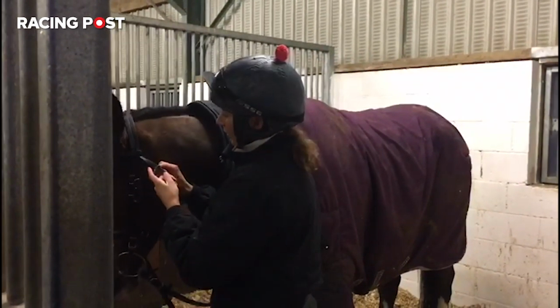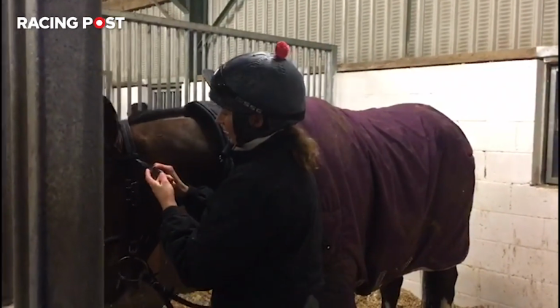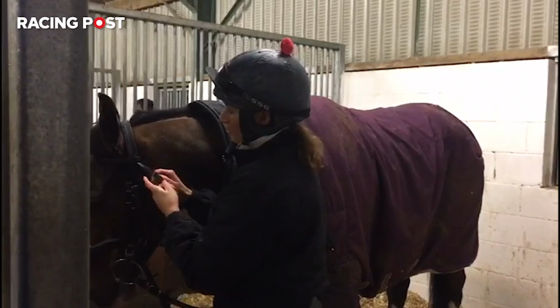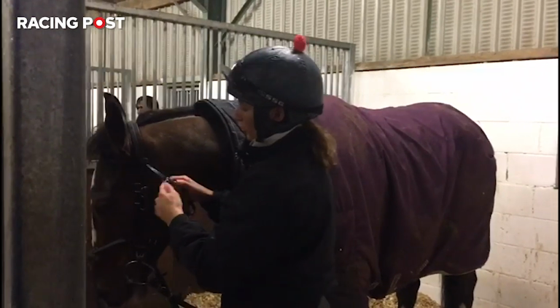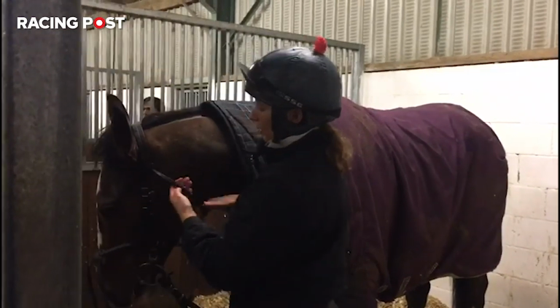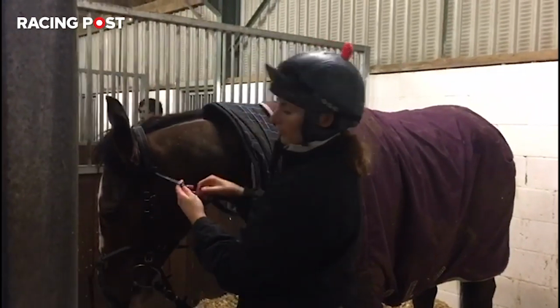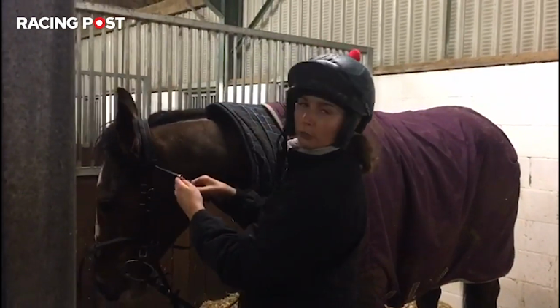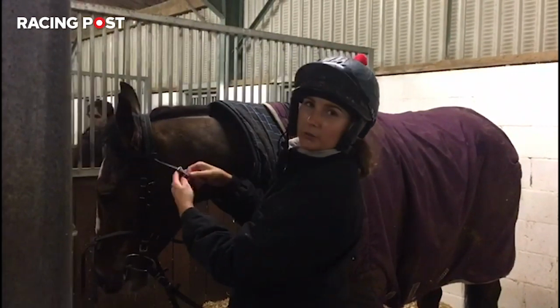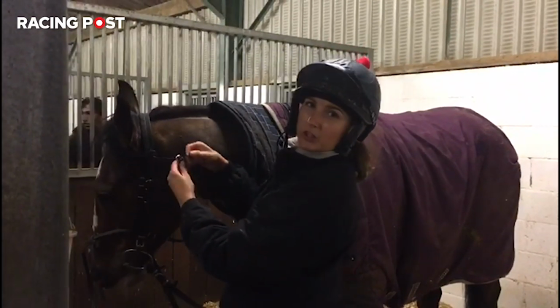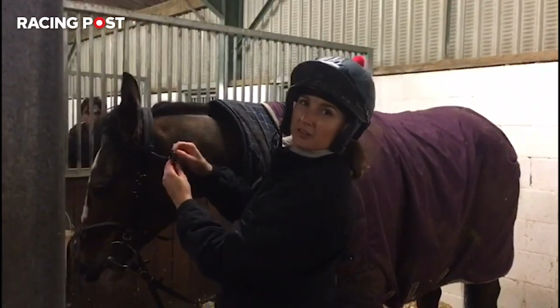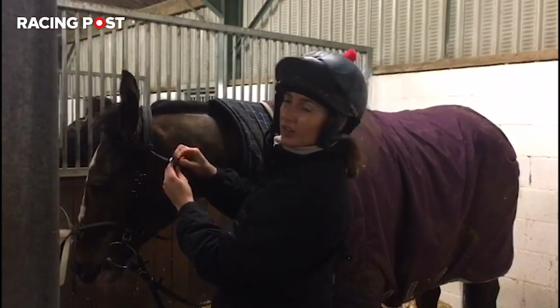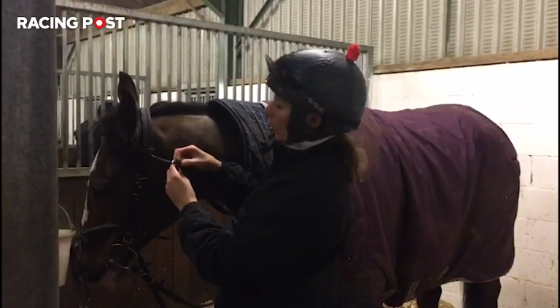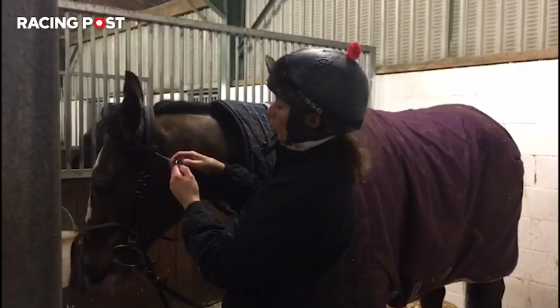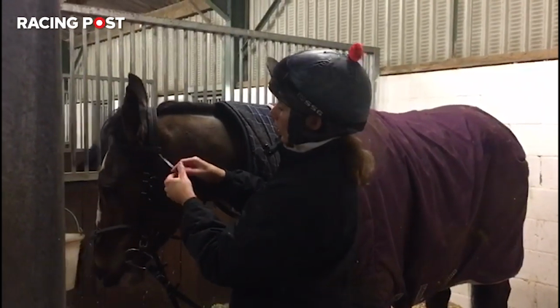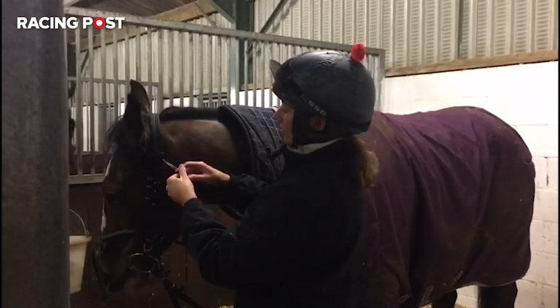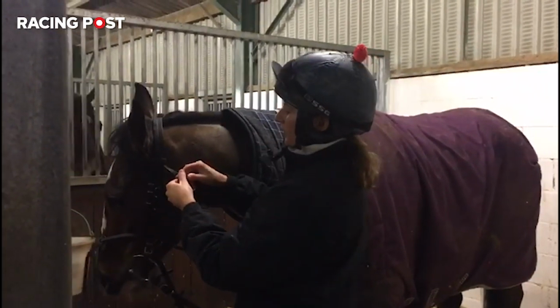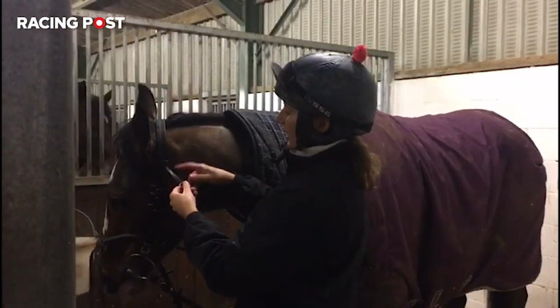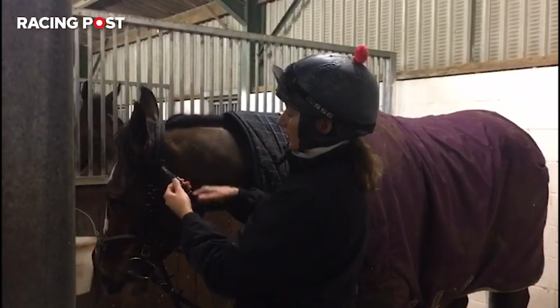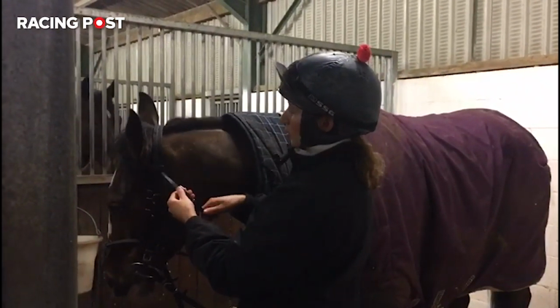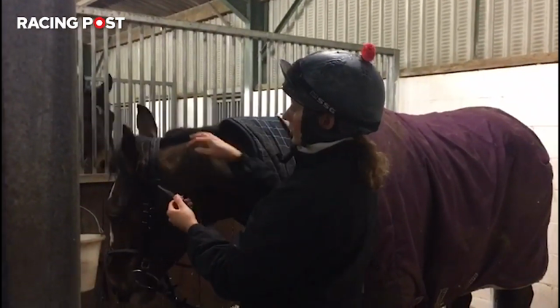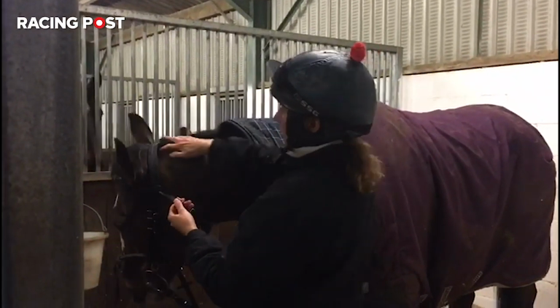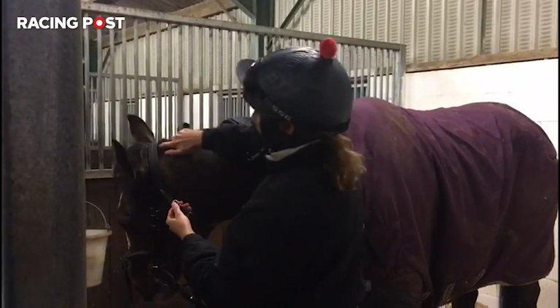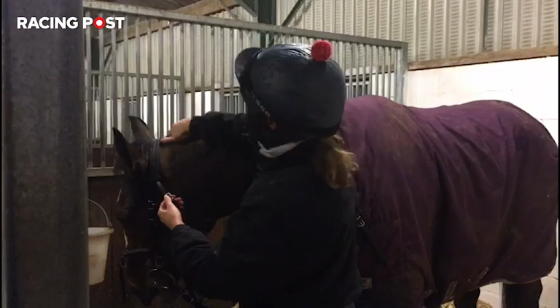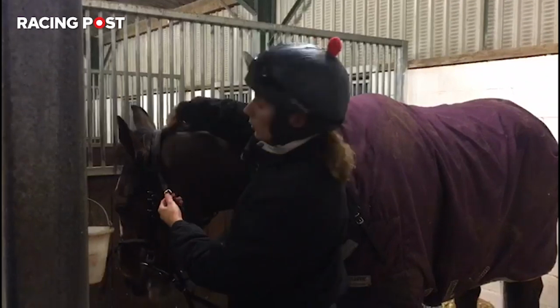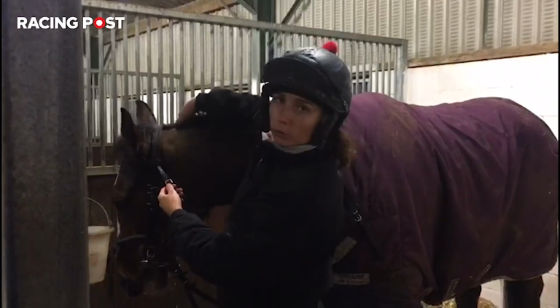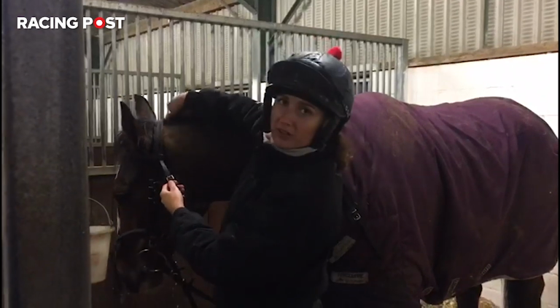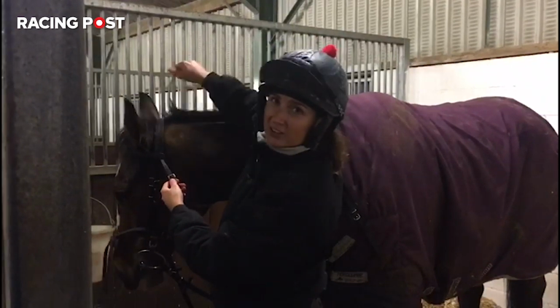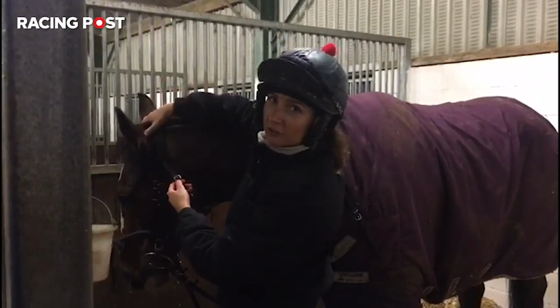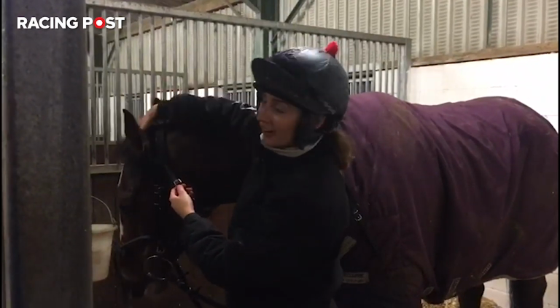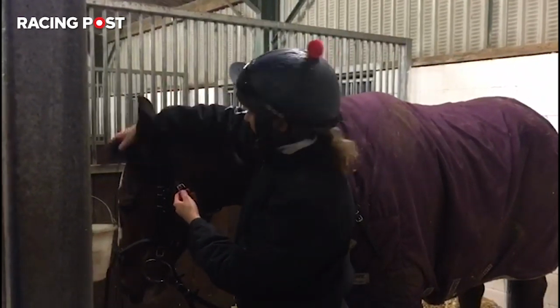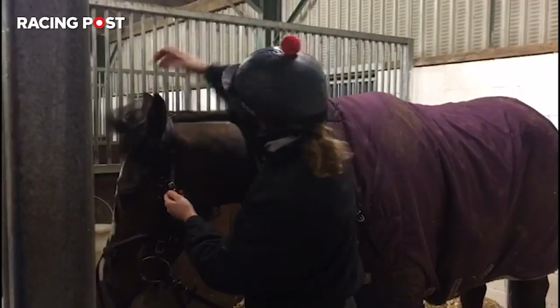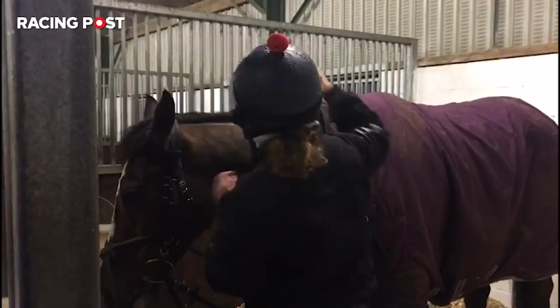Then obviously before you head out, you'll want to adjust all of the leathers. You'll want to make it fit your horse's head just right.